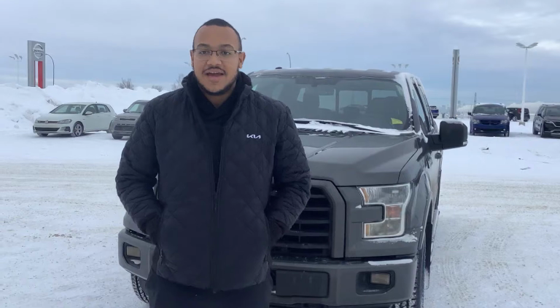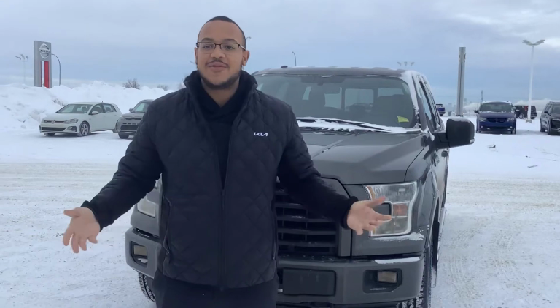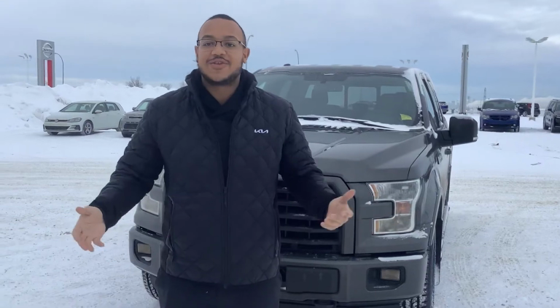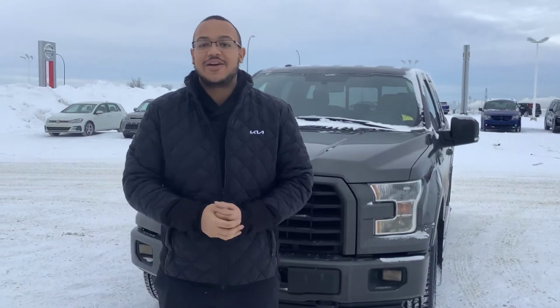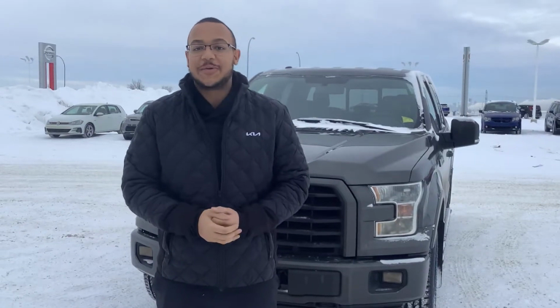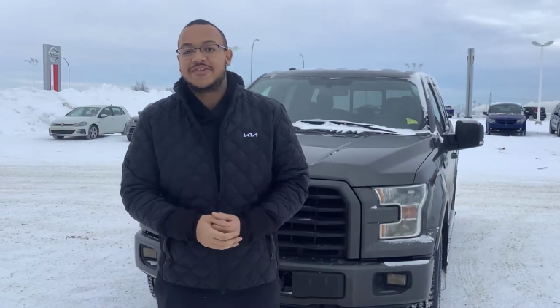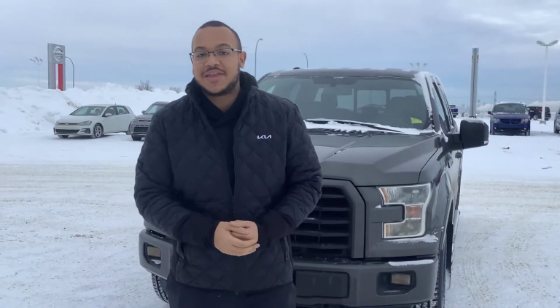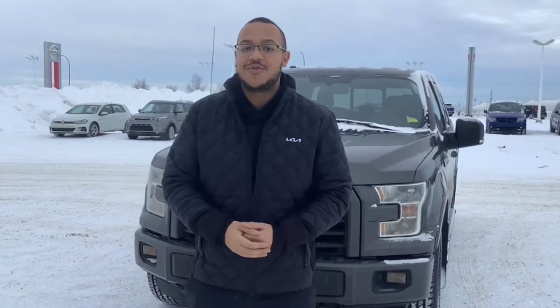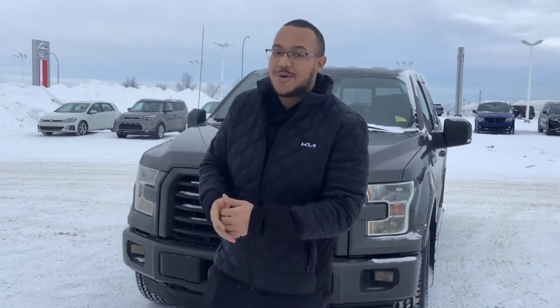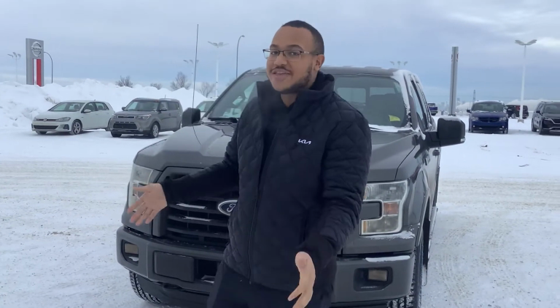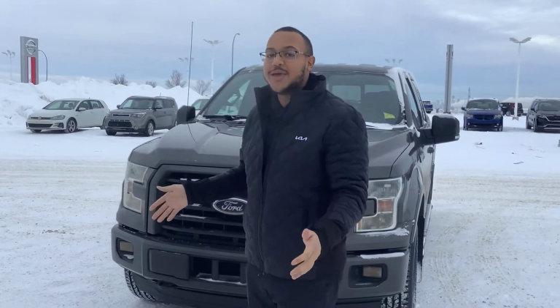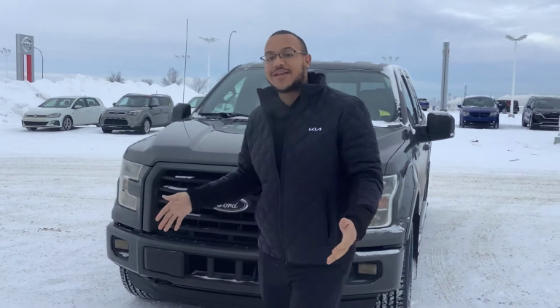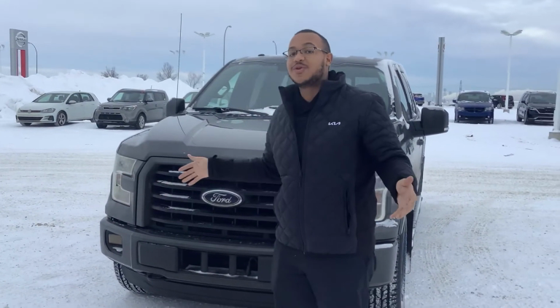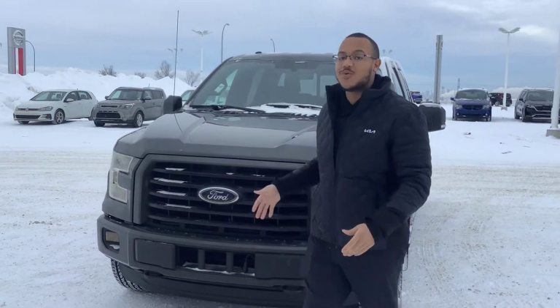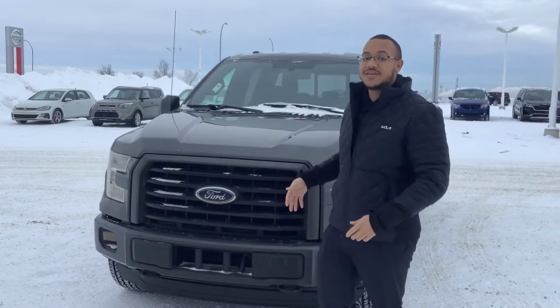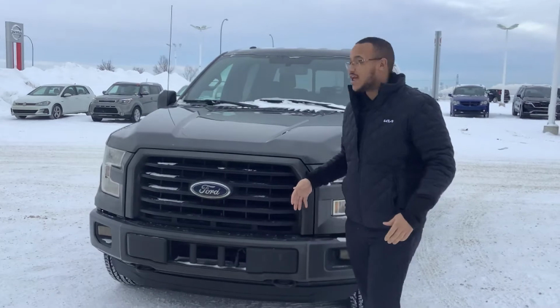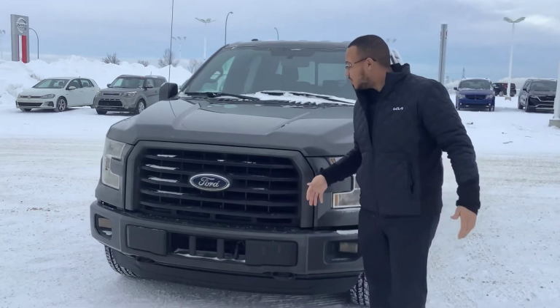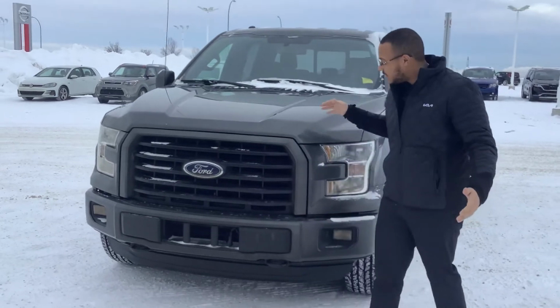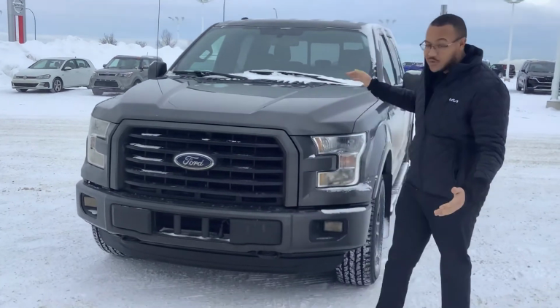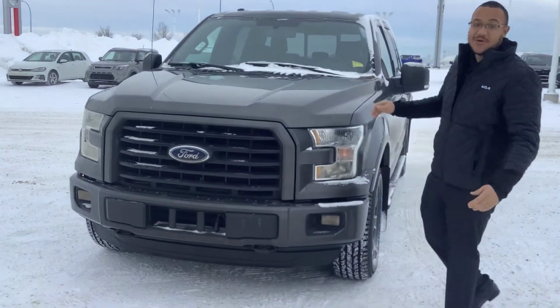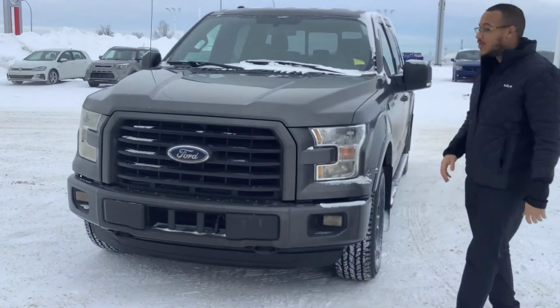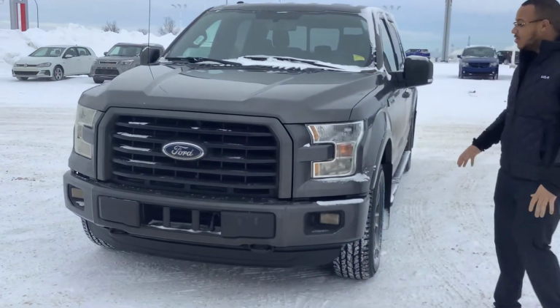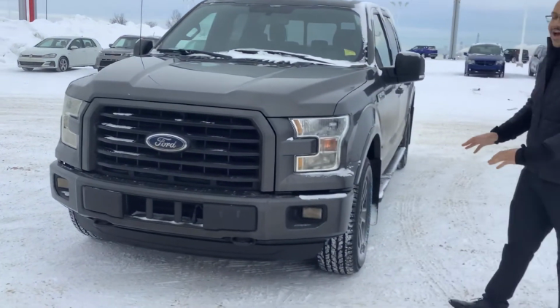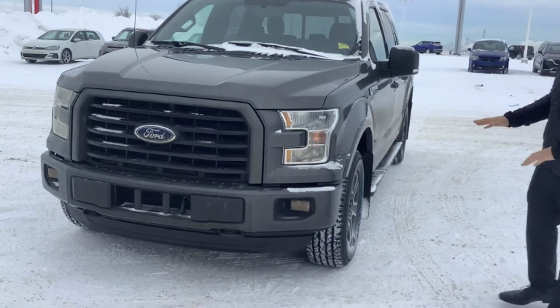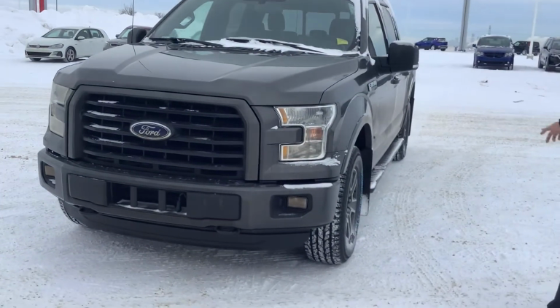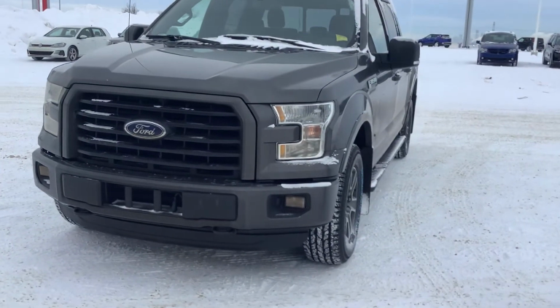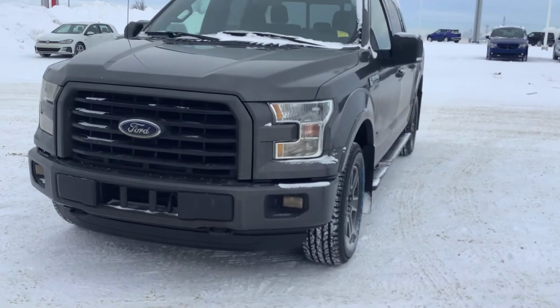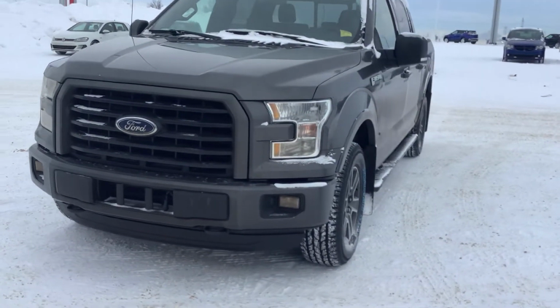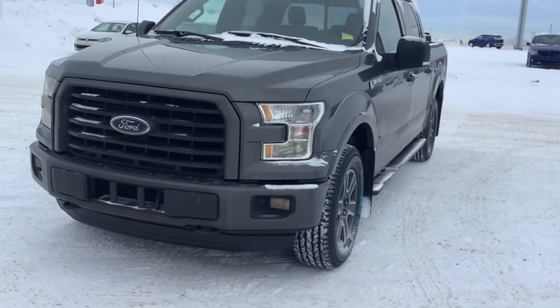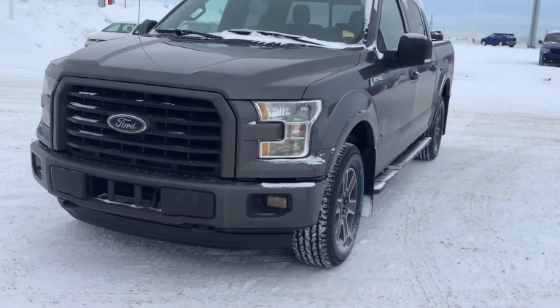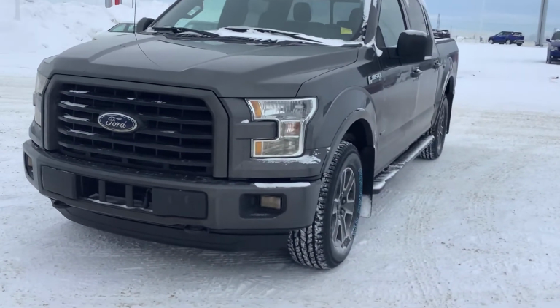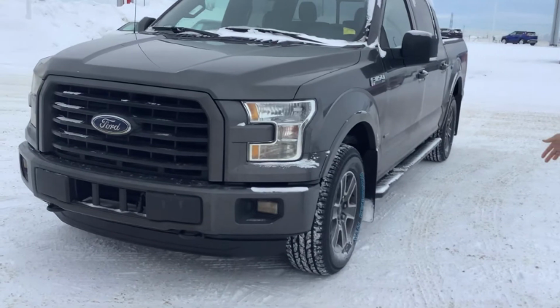Hey there, Victor Scott here at Sherwood Kia. Just wanted to give you a quick sneak peek at the beautiful 2016 F-150 we have here on the lot. Looks absolutely stunning — it's in the Thunder Grey Metallic from Ford.